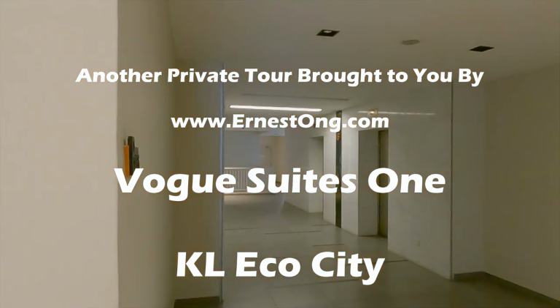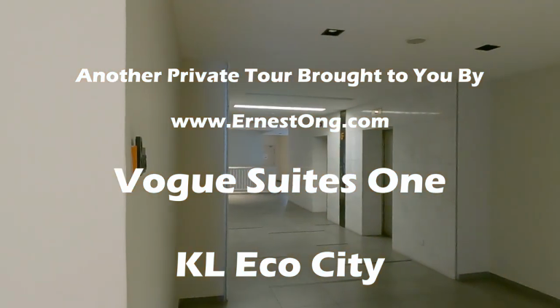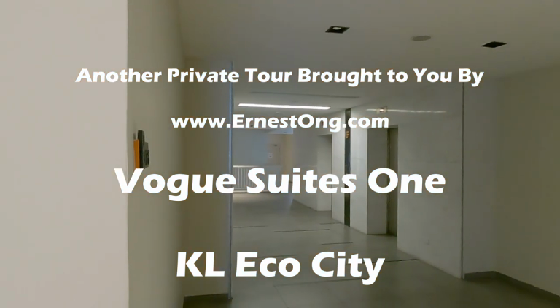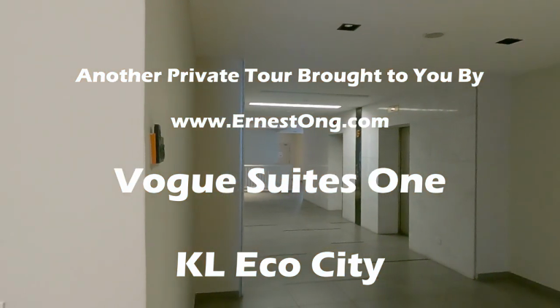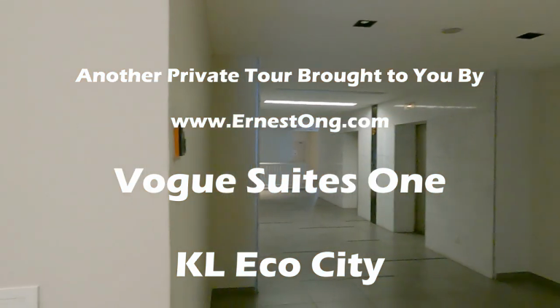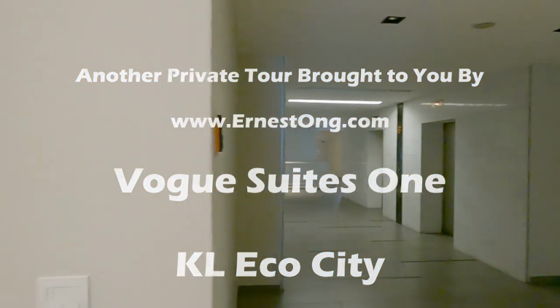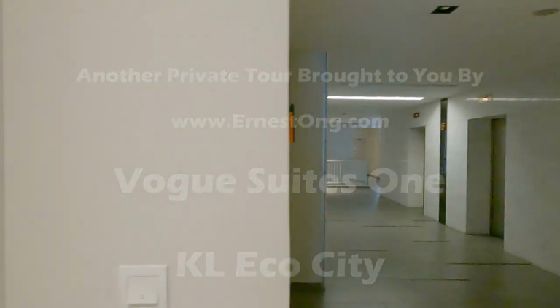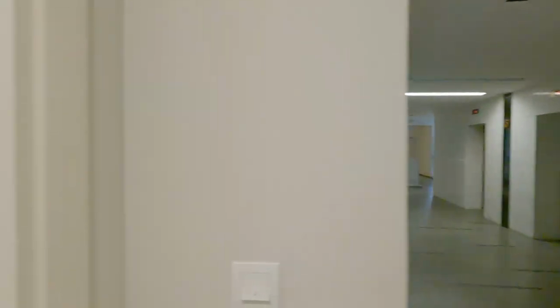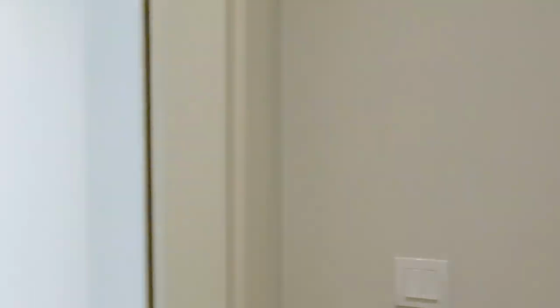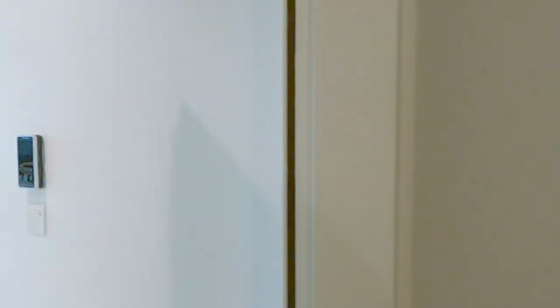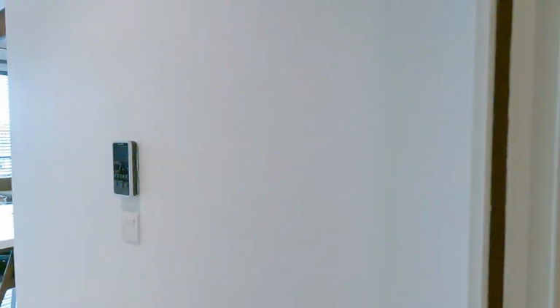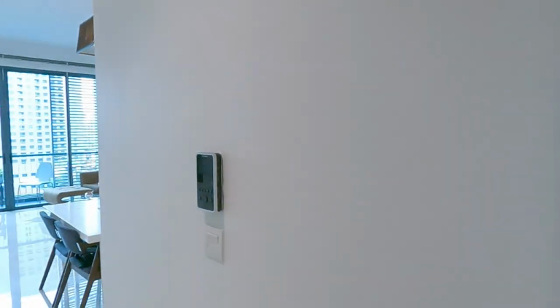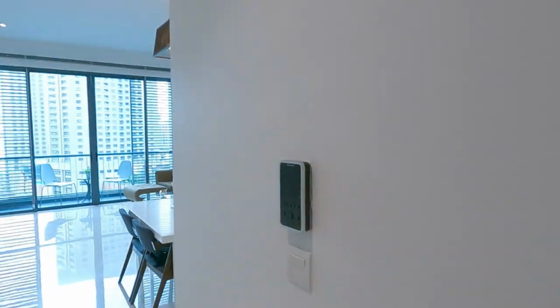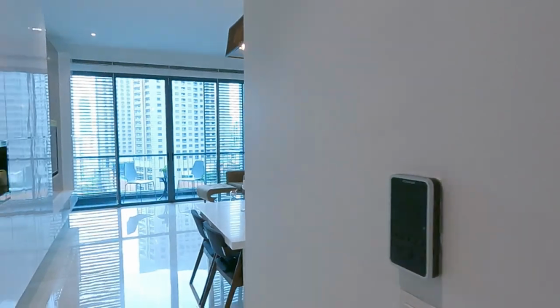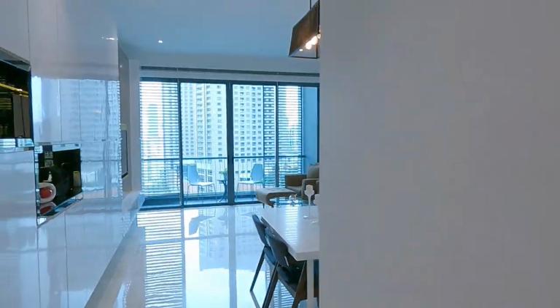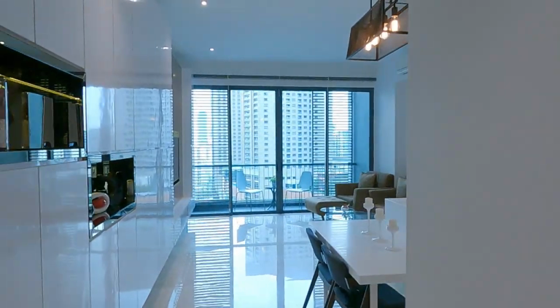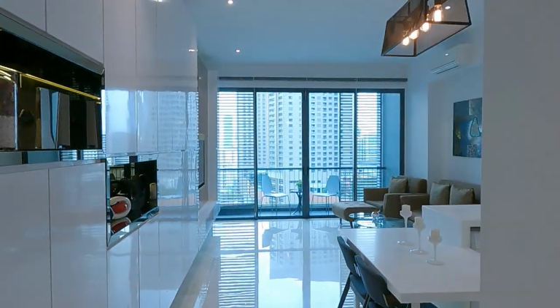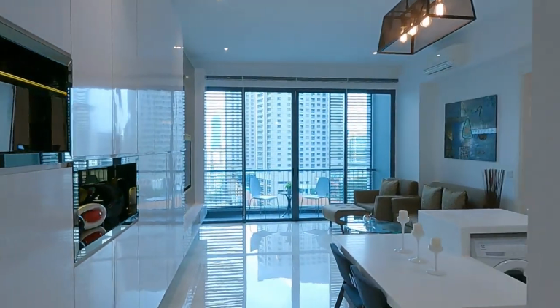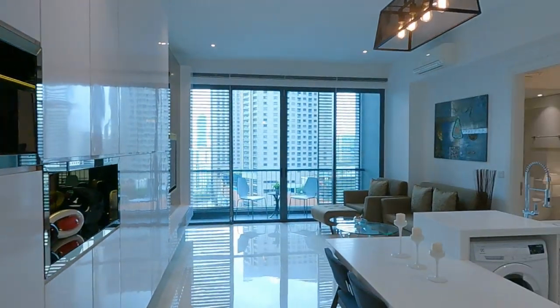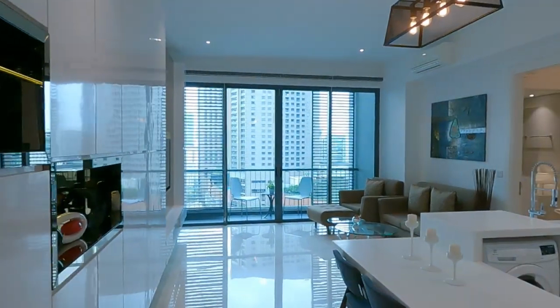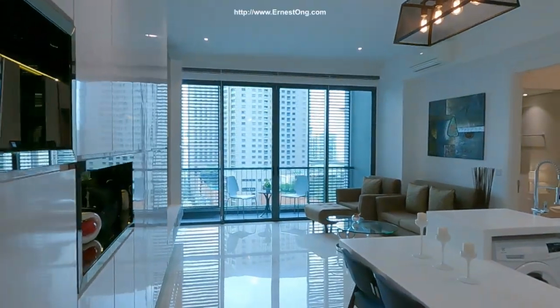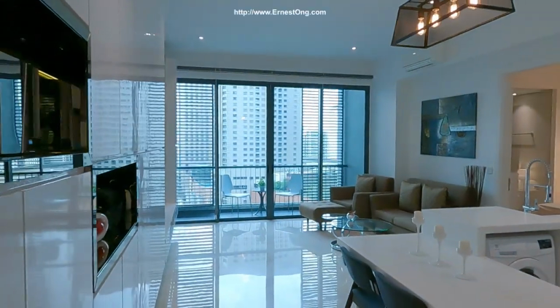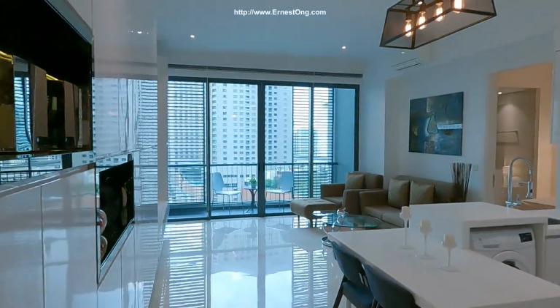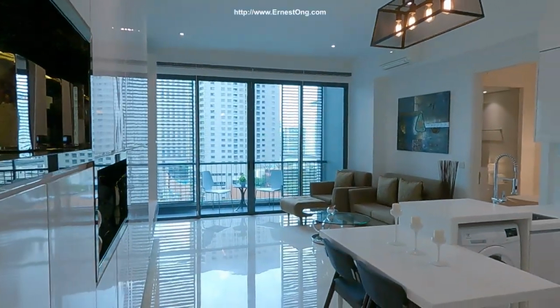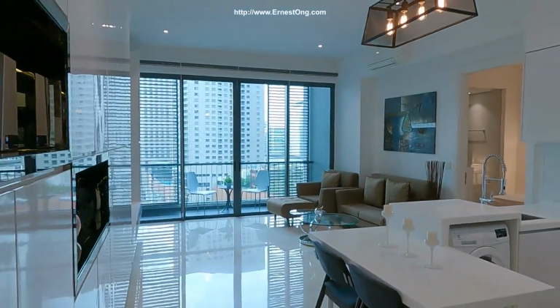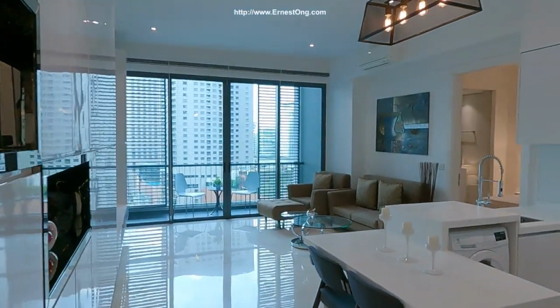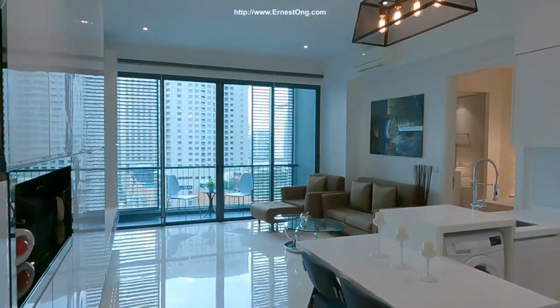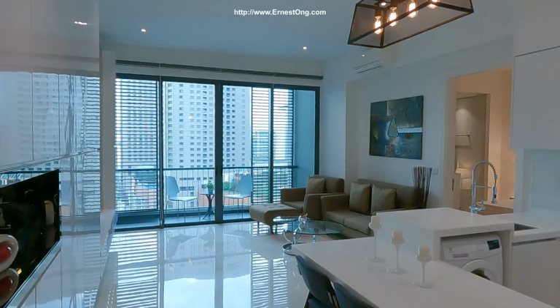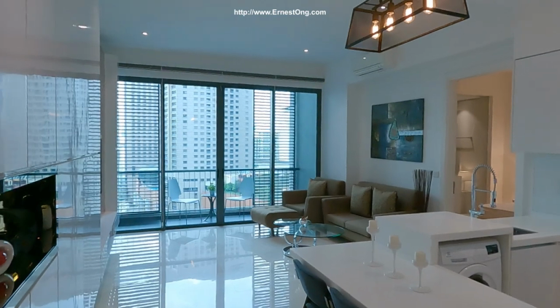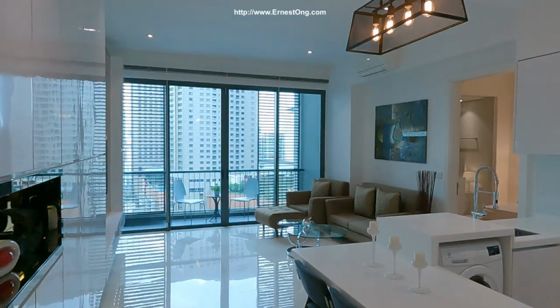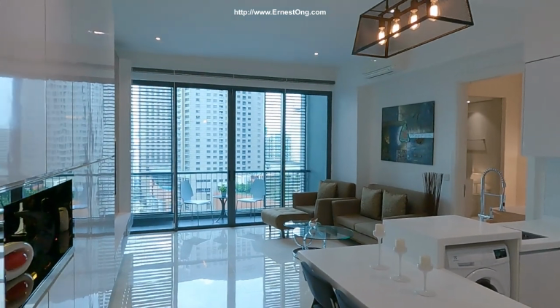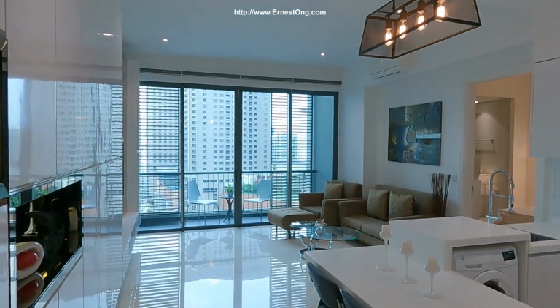Hello, welcome to my channel. In today's property viewing video, I have the opportunity to show you a newly vacant unit in KL EcoCity, Vogue Street 1.